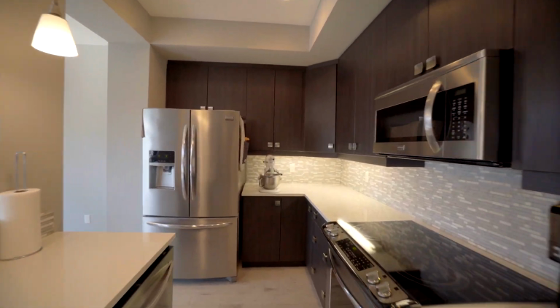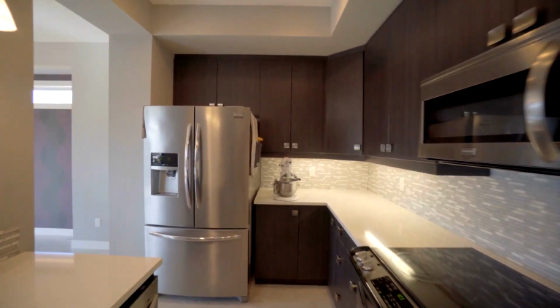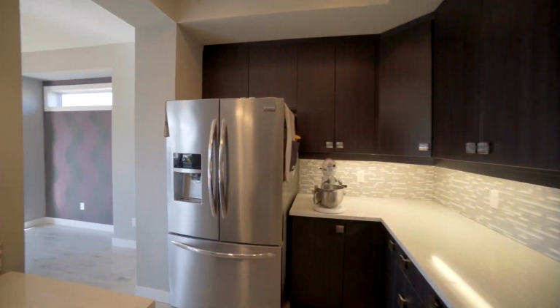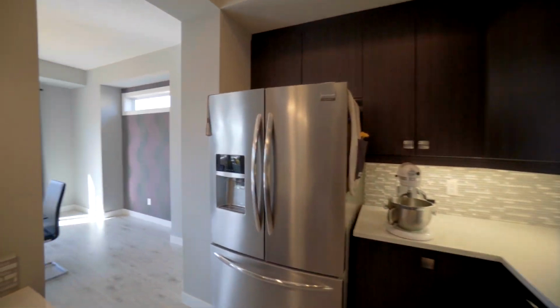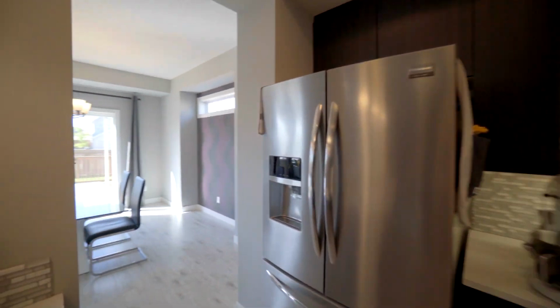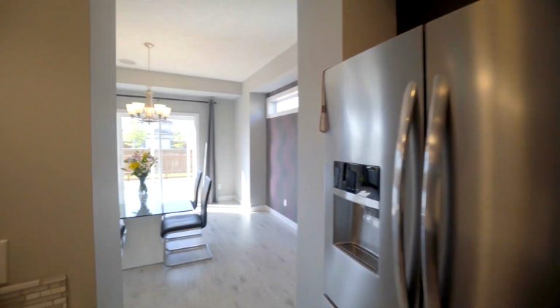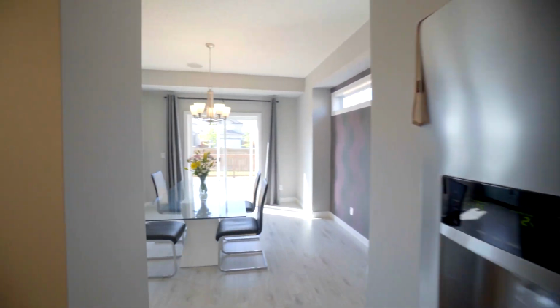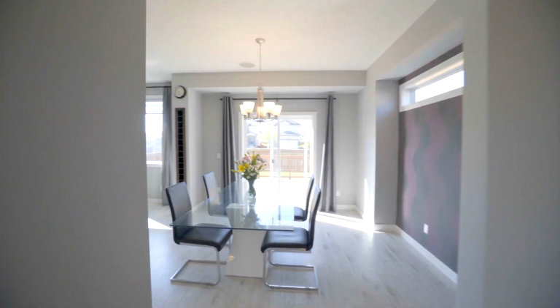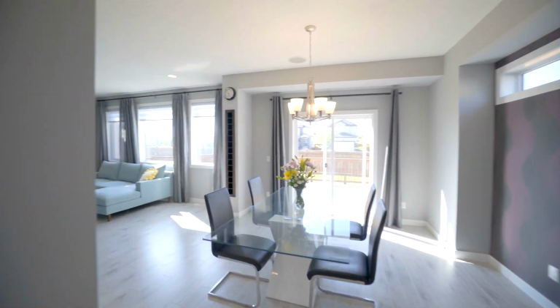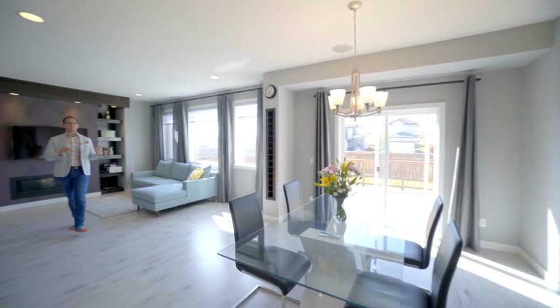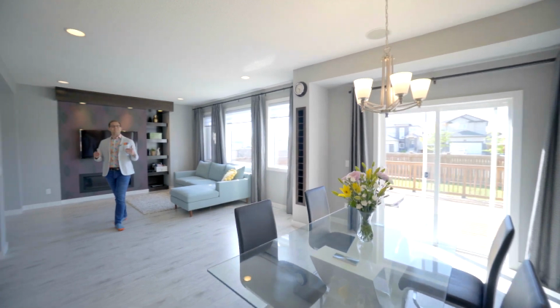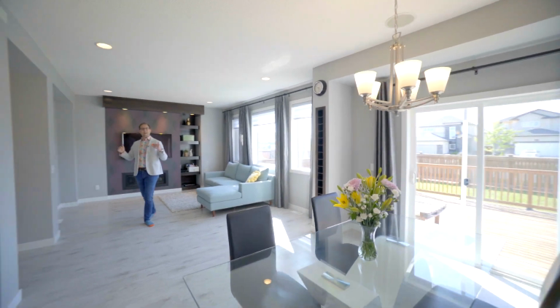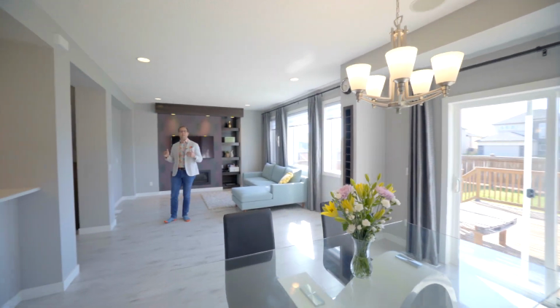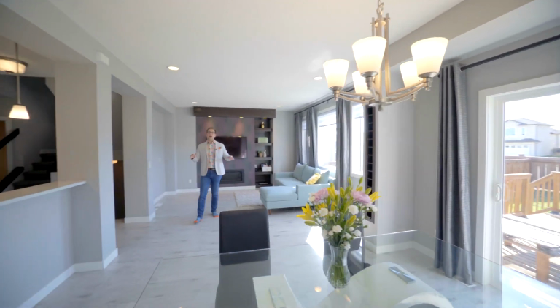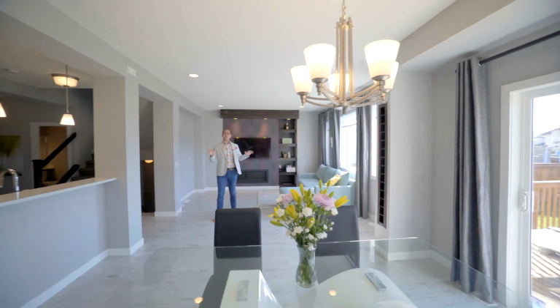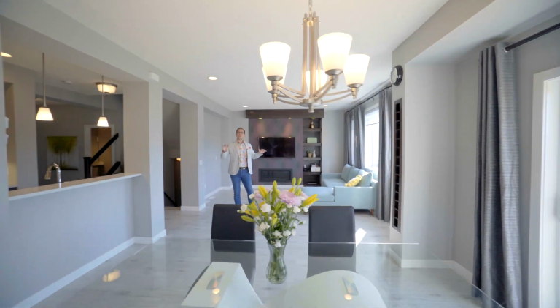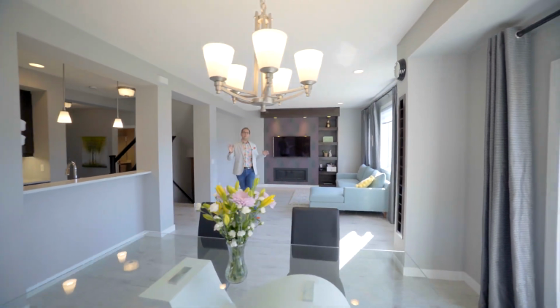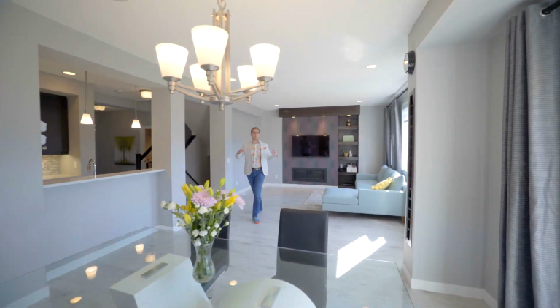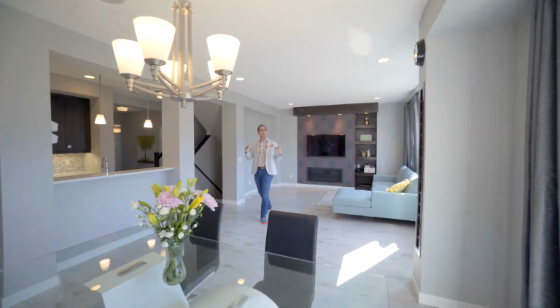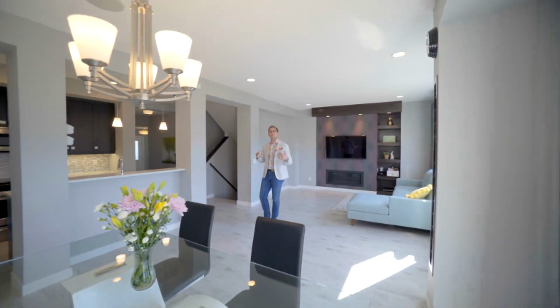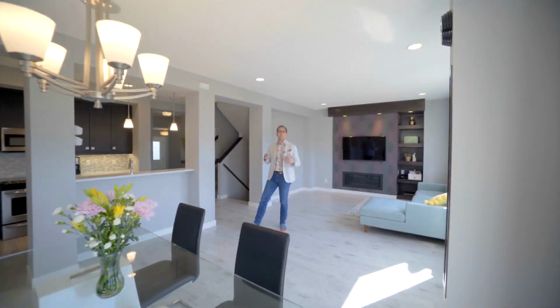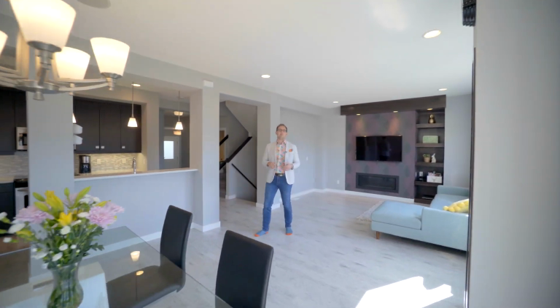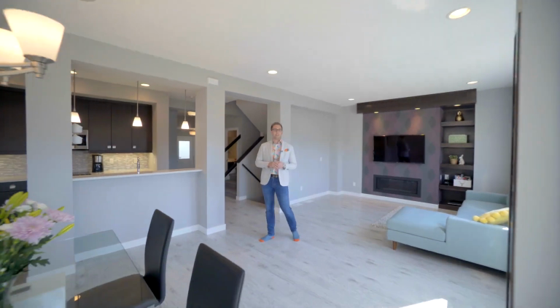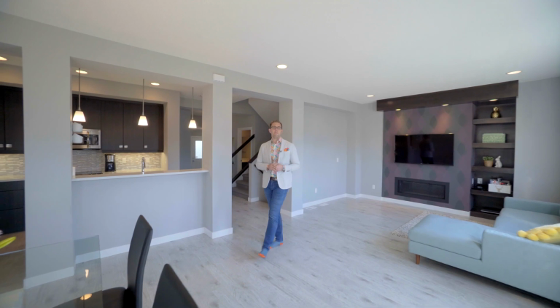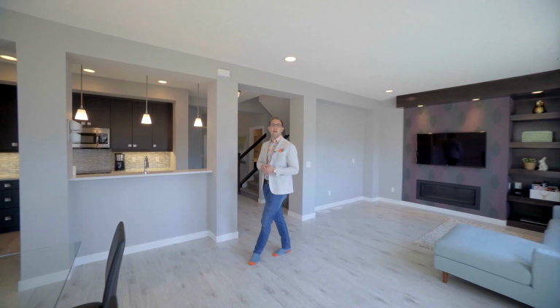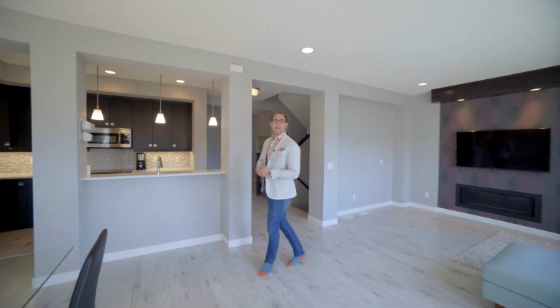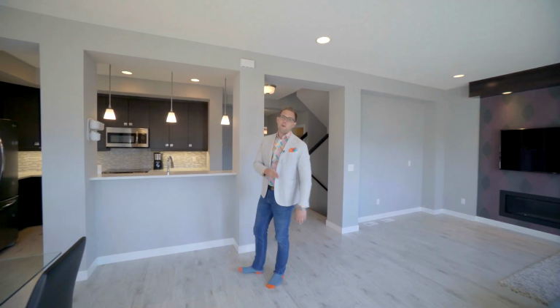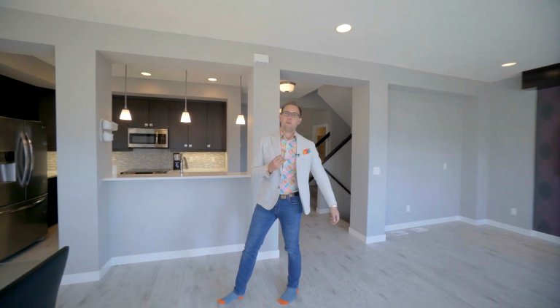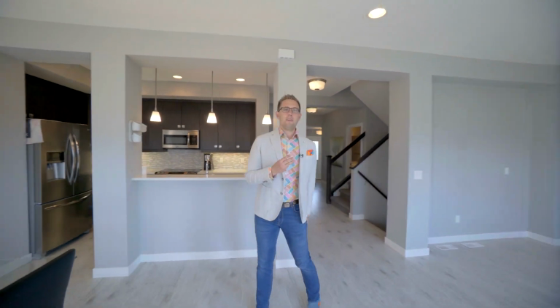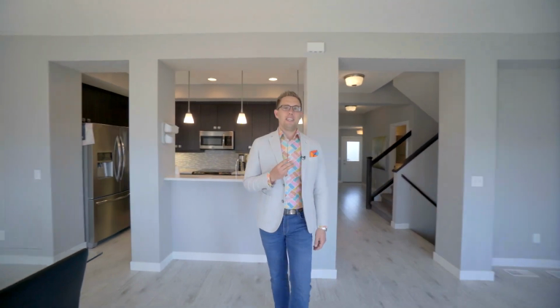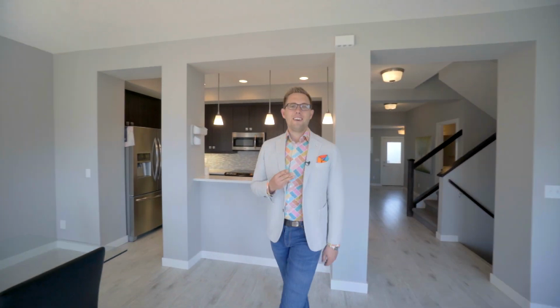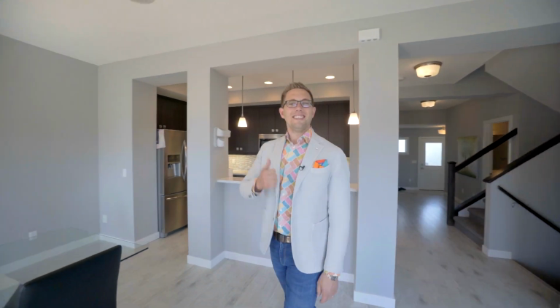The kitchen area has dark cabinetry with quartz countertops, stainless steel appliances, and backsplash. It adjoins the family room that has a built-in entertainment center and a gas fireplace. We've got three more bedrooms to see upstairs, so let's go have a look.